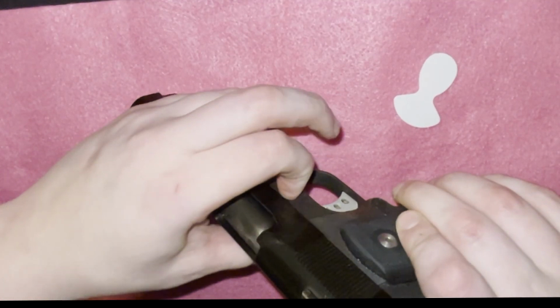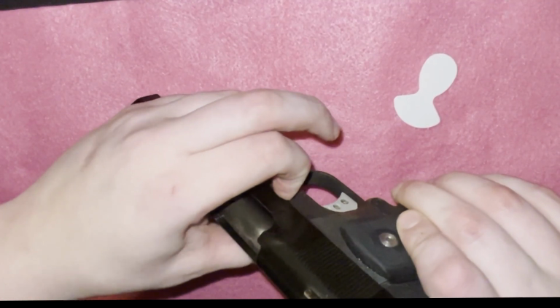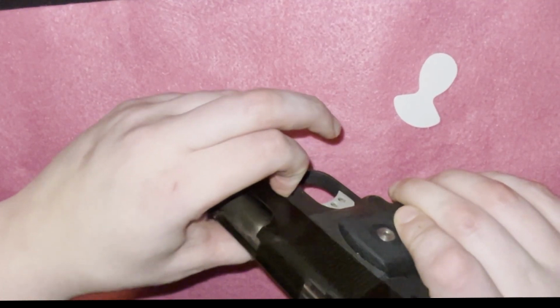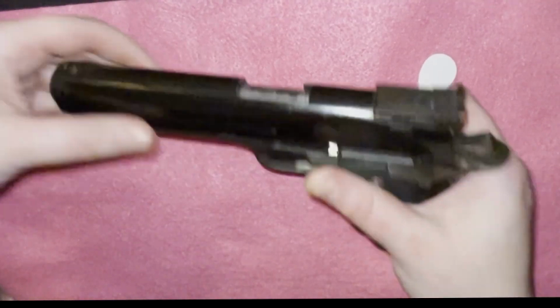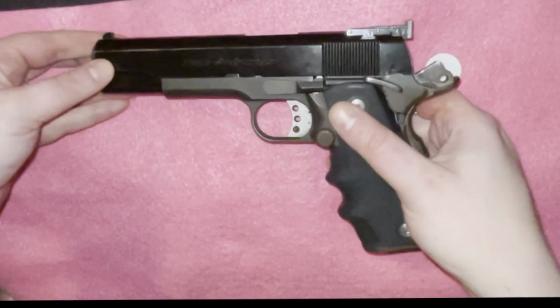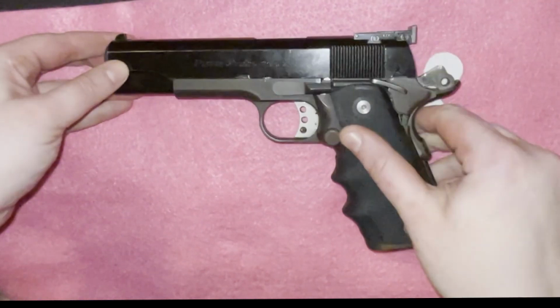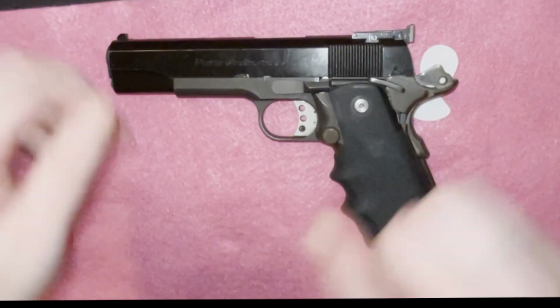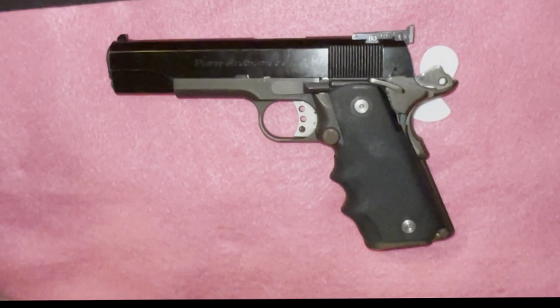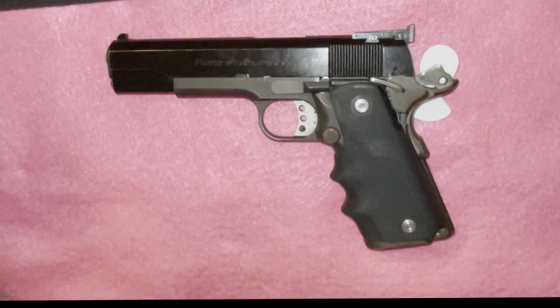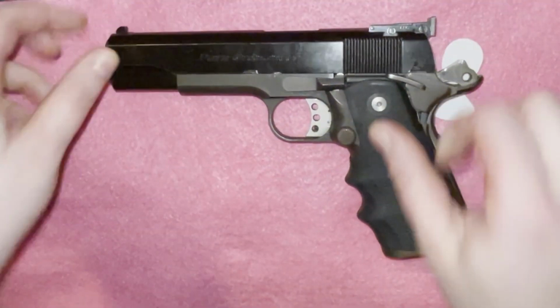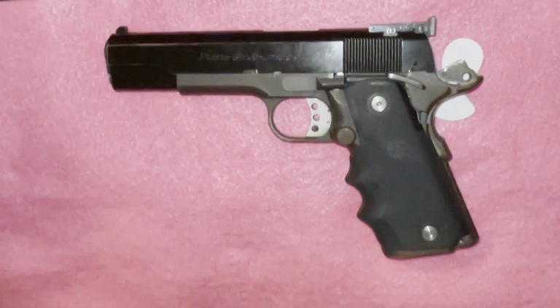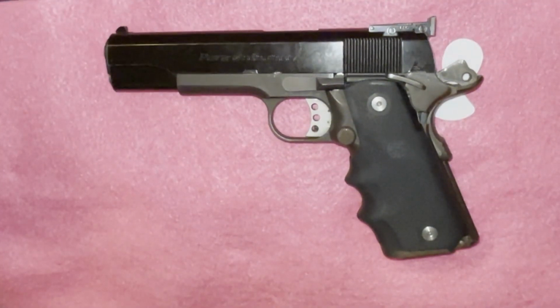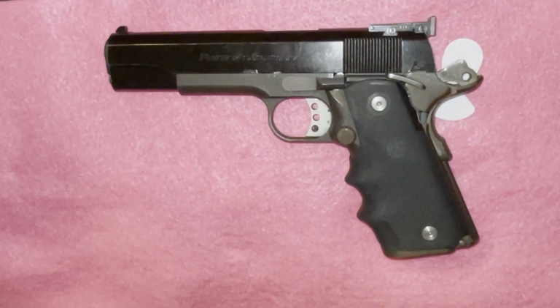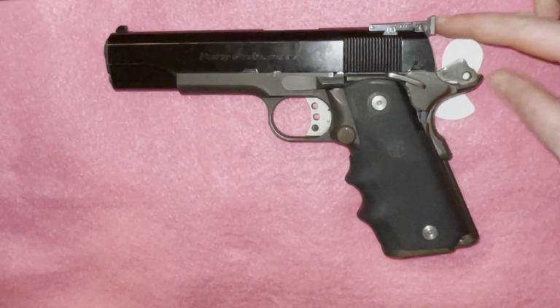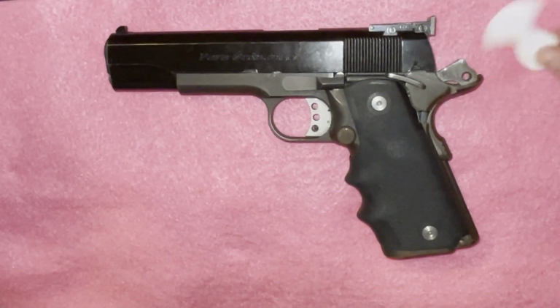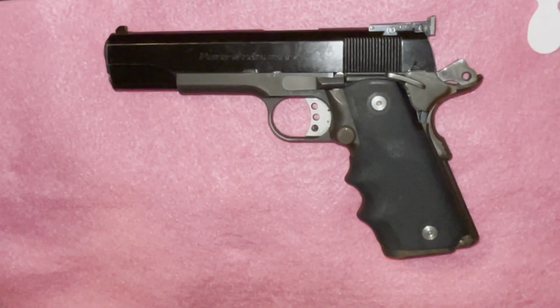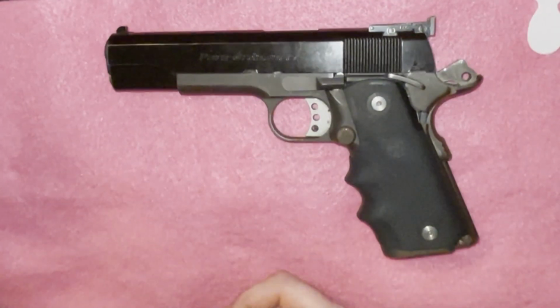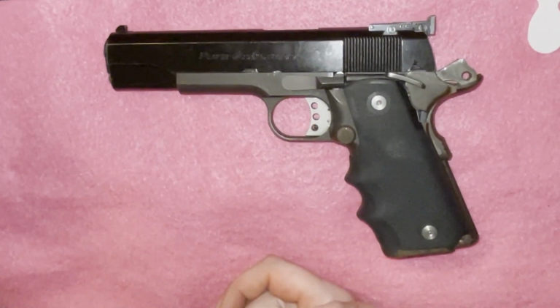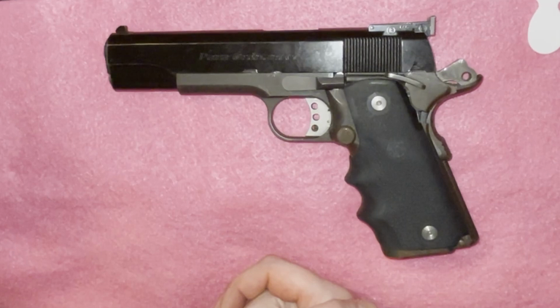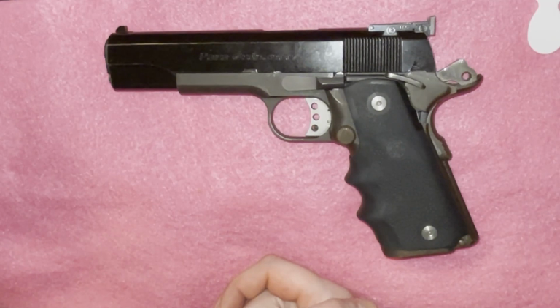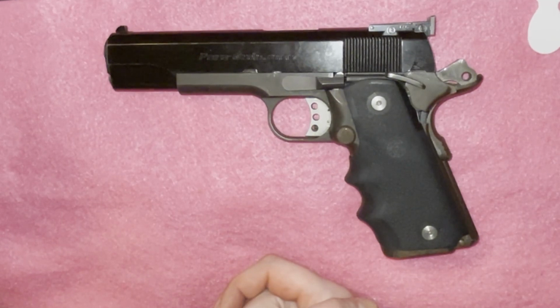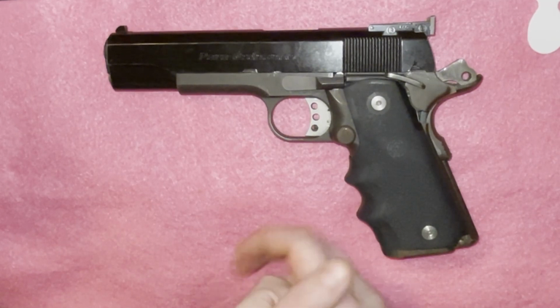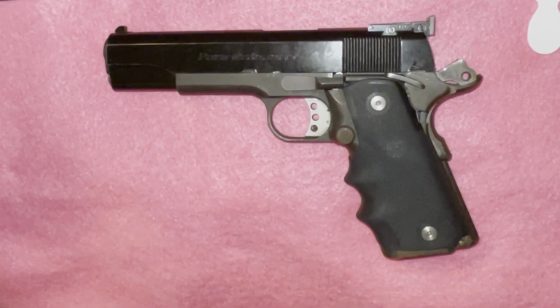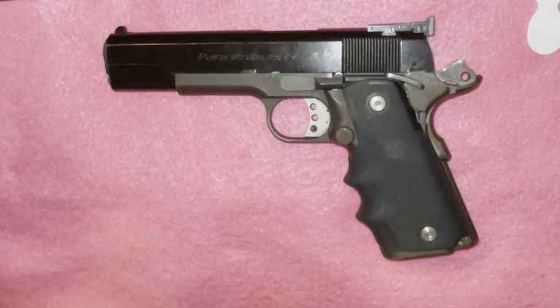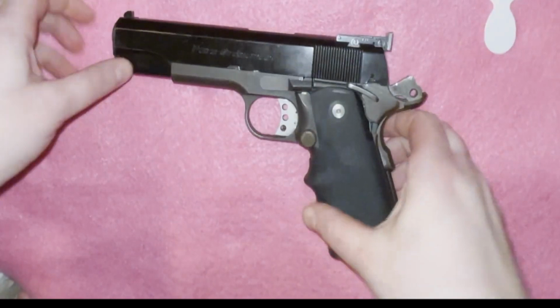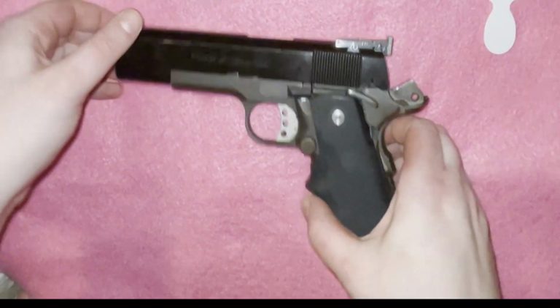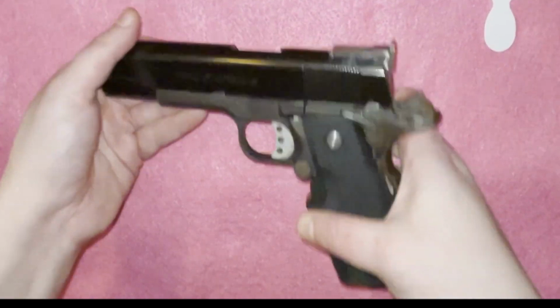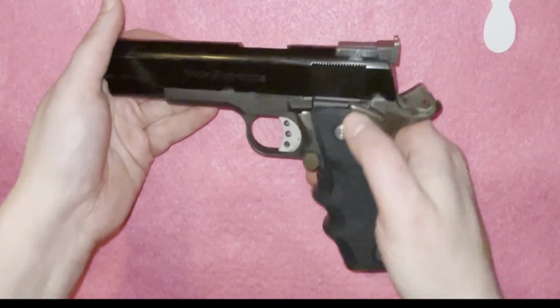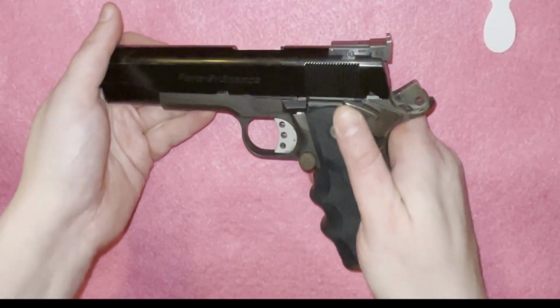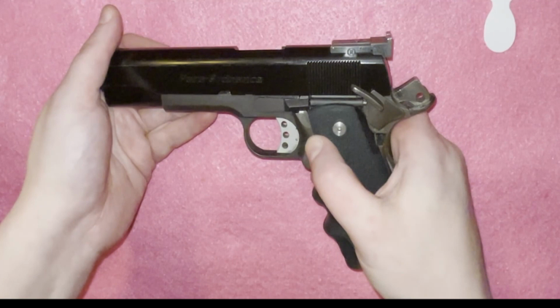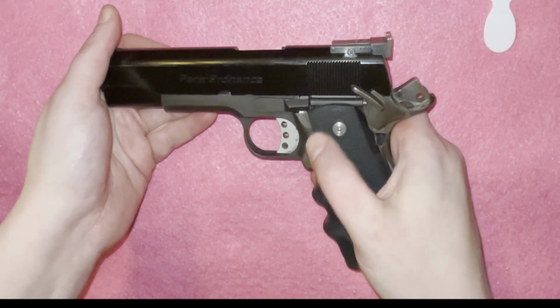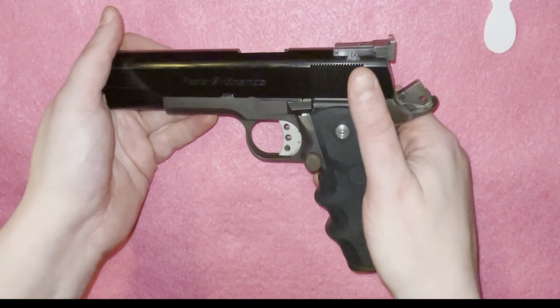If you have any other questions or there's a gun you specifically would like to see, let me know down there in the comments. I appreciate you all. To all my beasties, I hope you have a wonderful night. Thank you for joining me in the lair. I can't wait till next time.